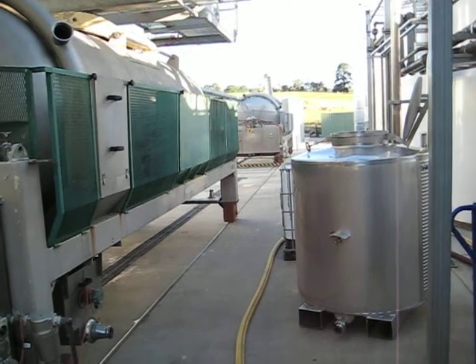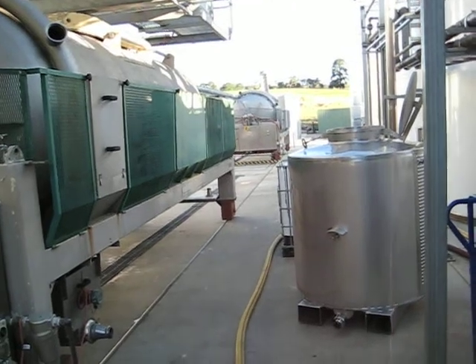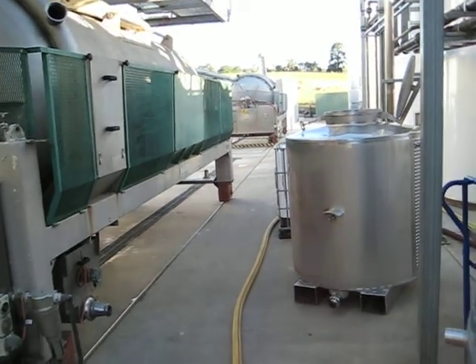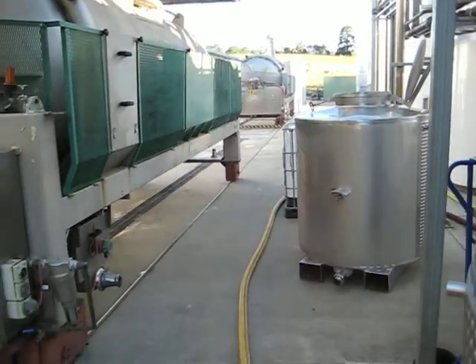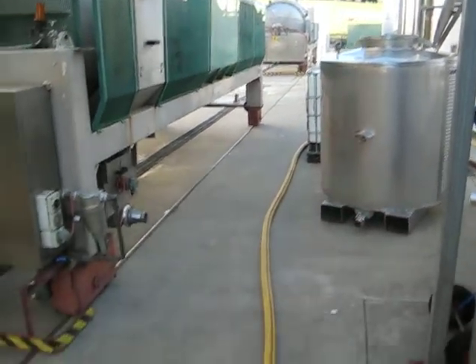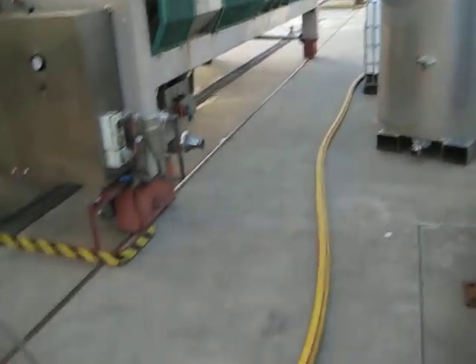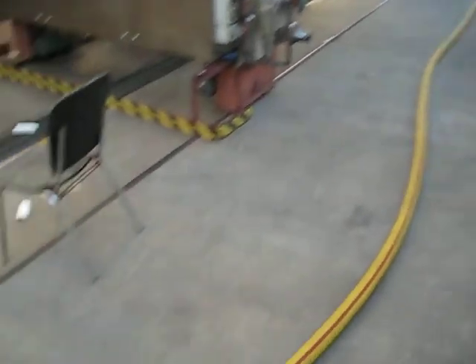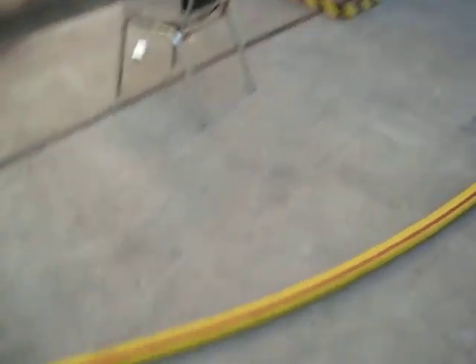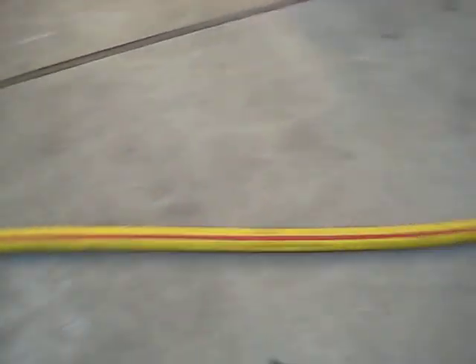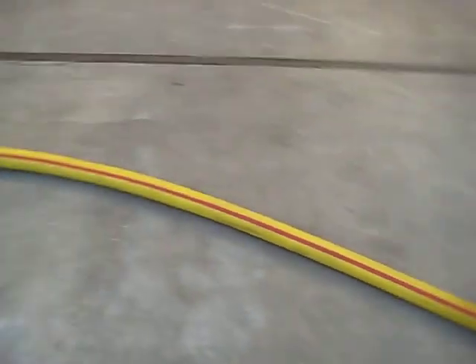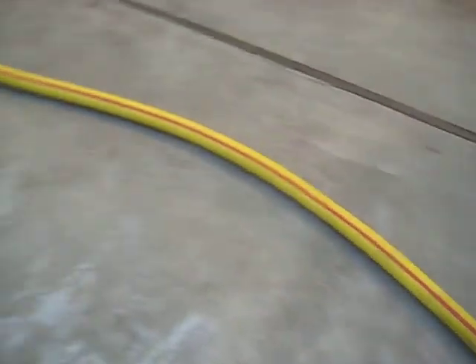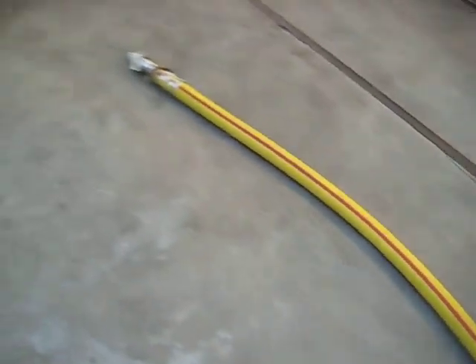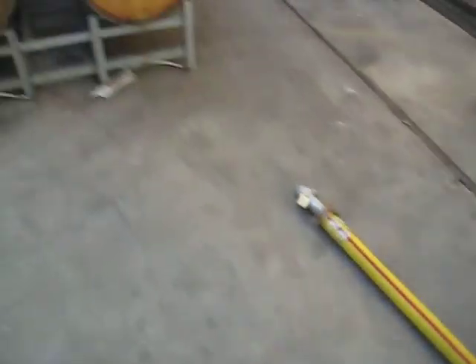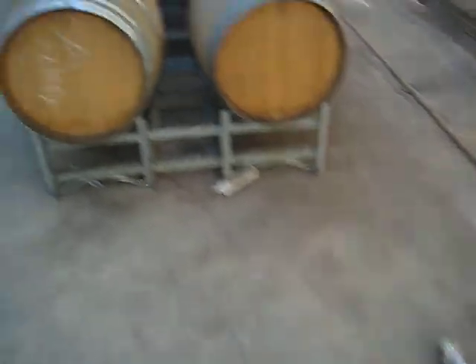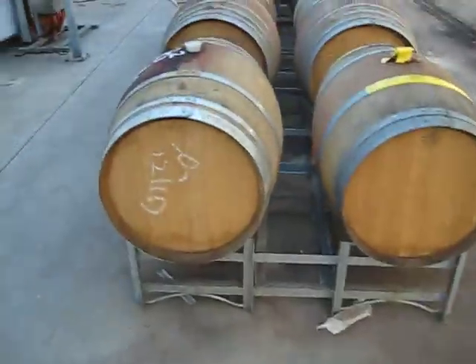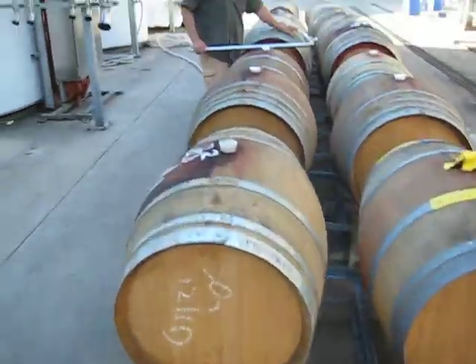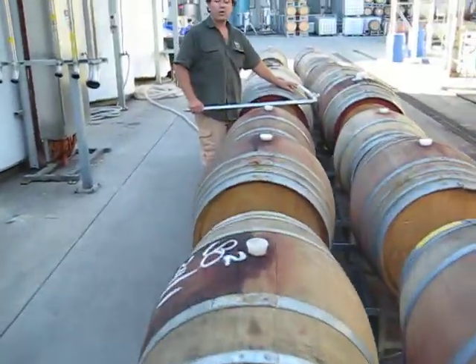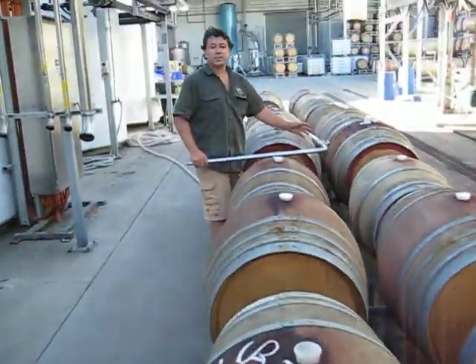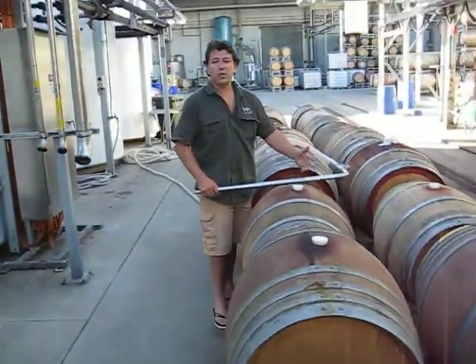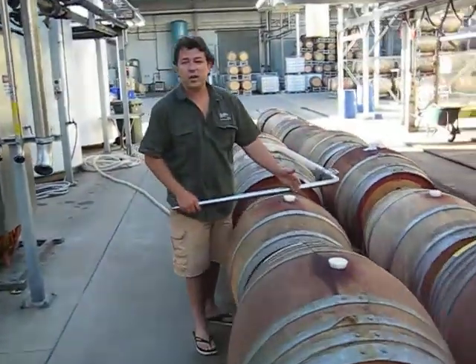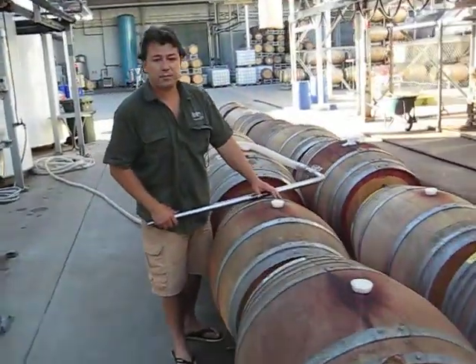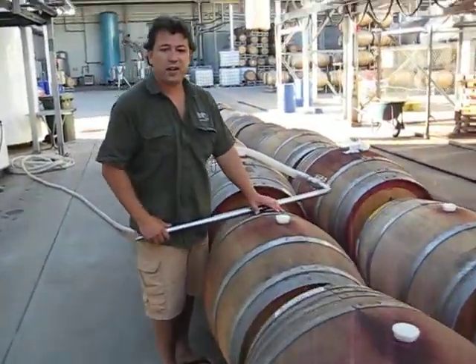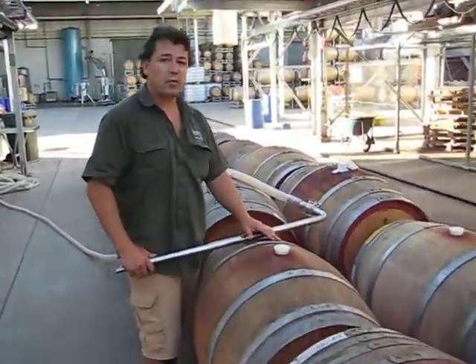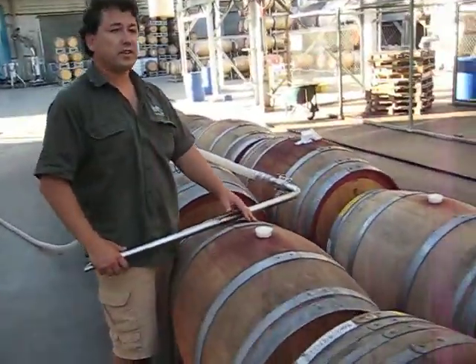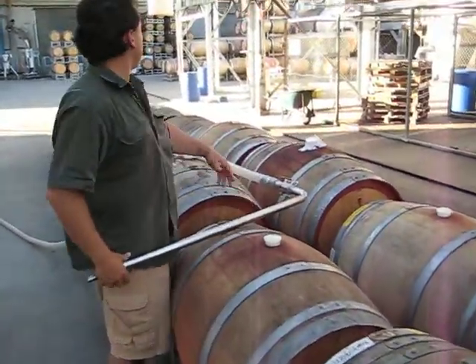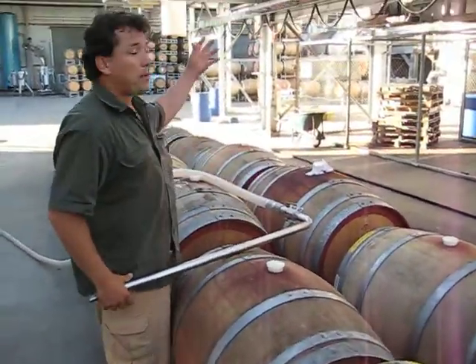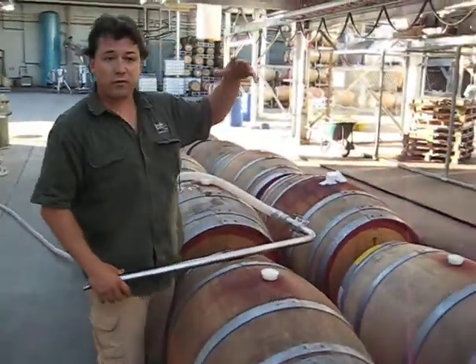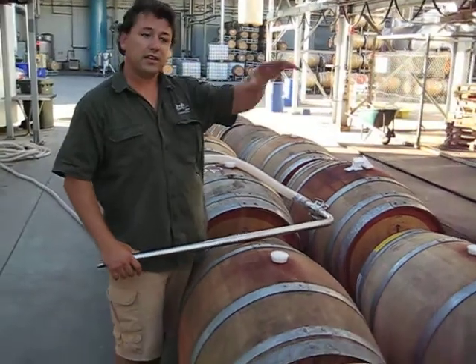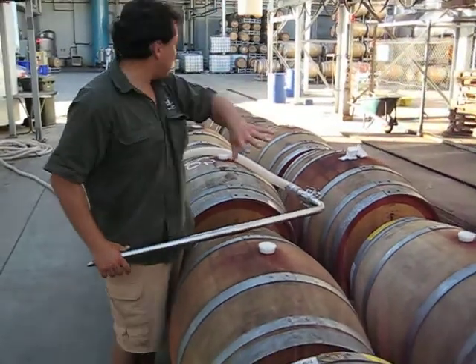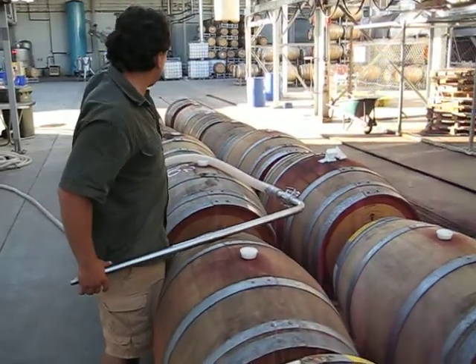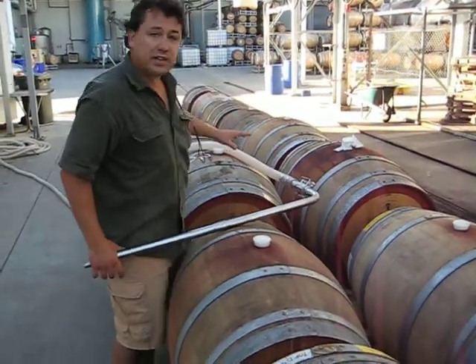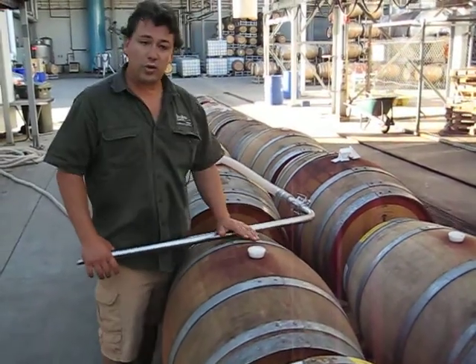From the pneumatic press it gets pumped through this hose into the barrels. What we do is fairly simple — we just pull barrels off racks and line them up so they're easy to work with.